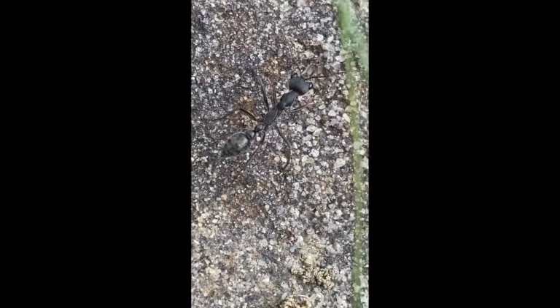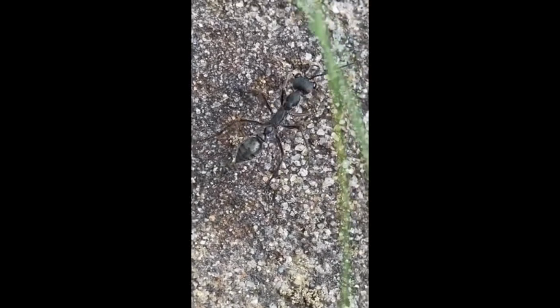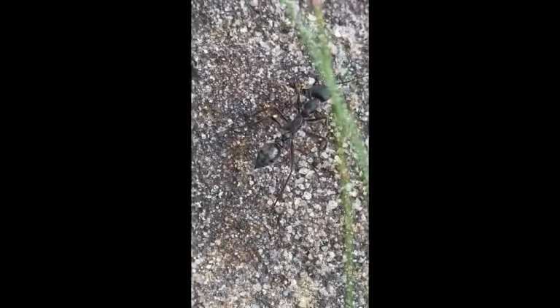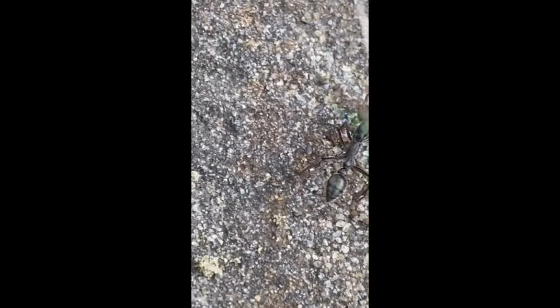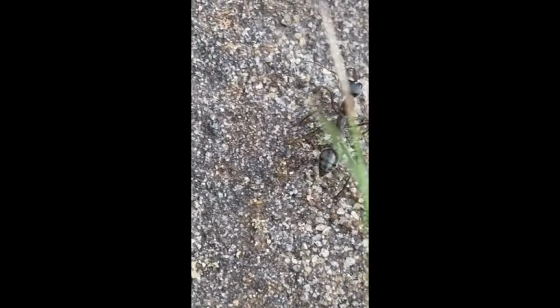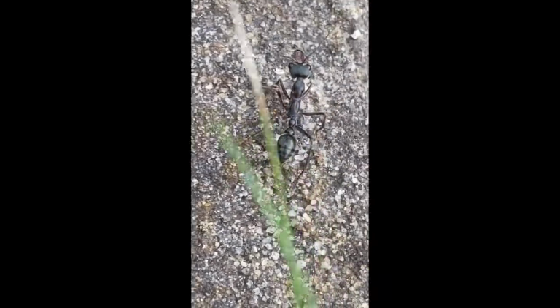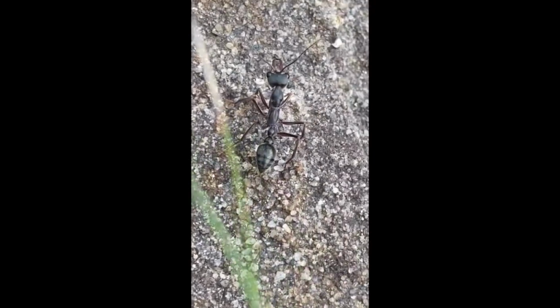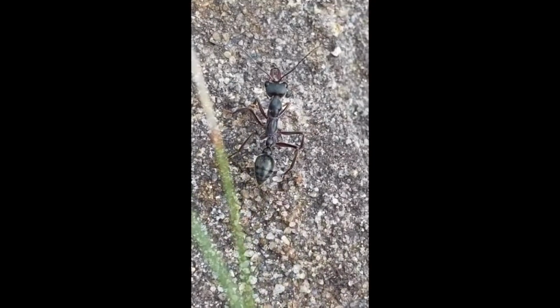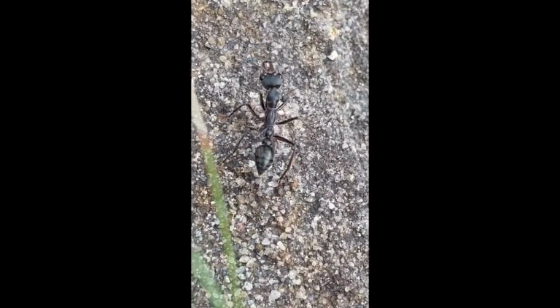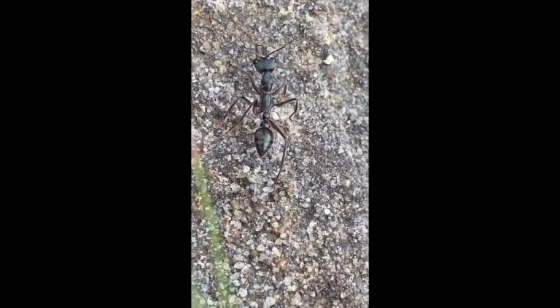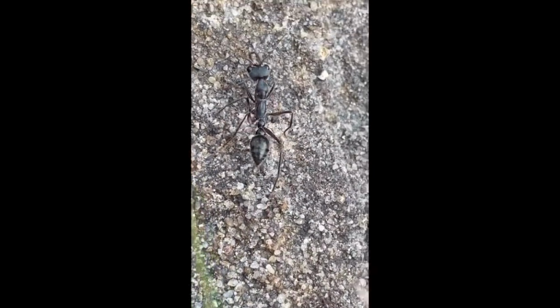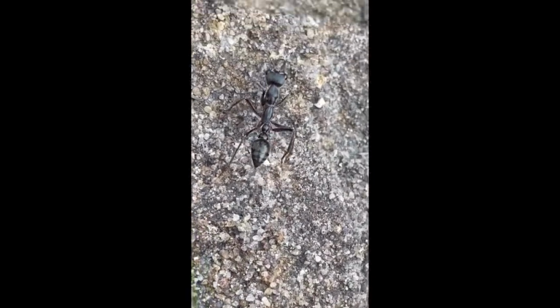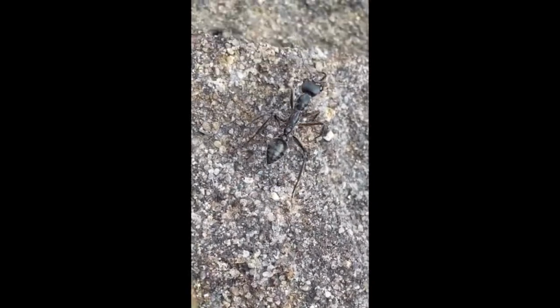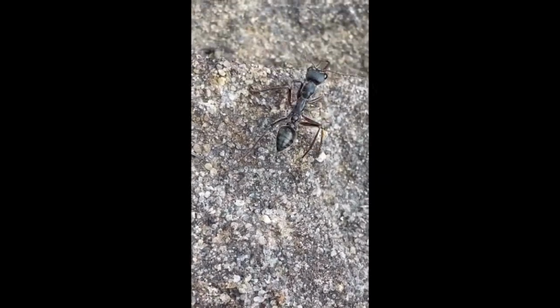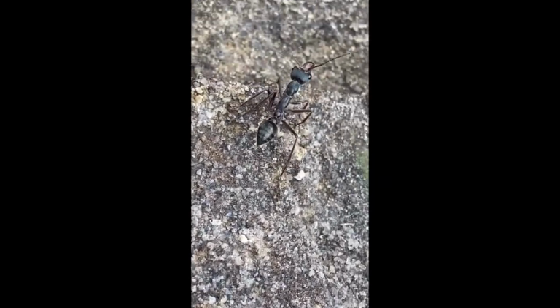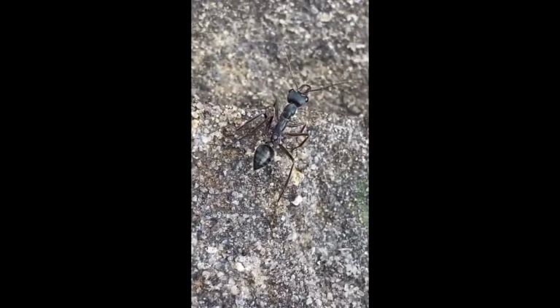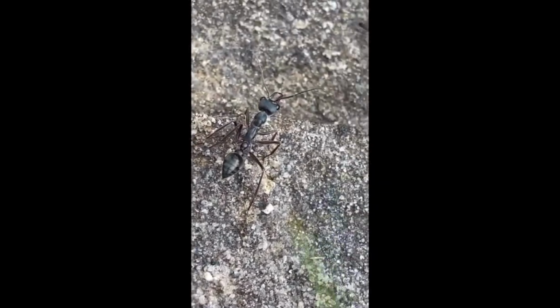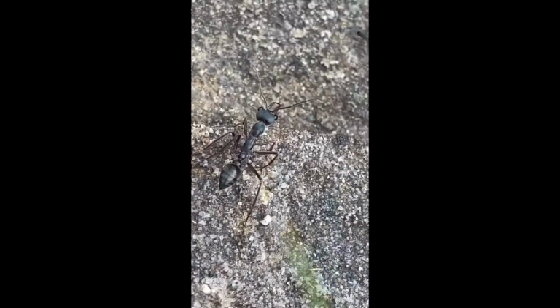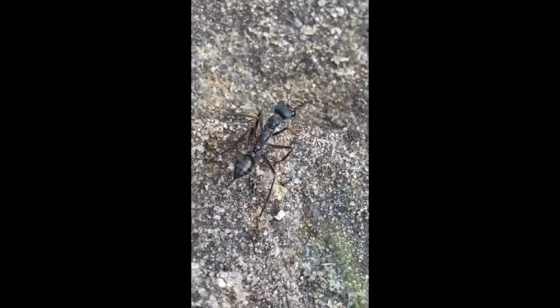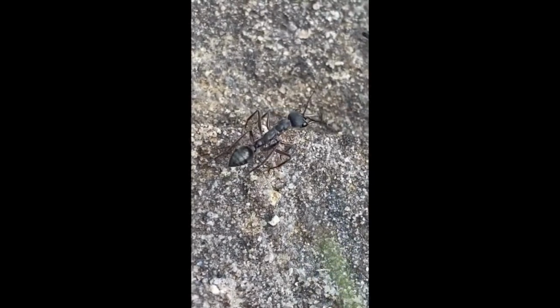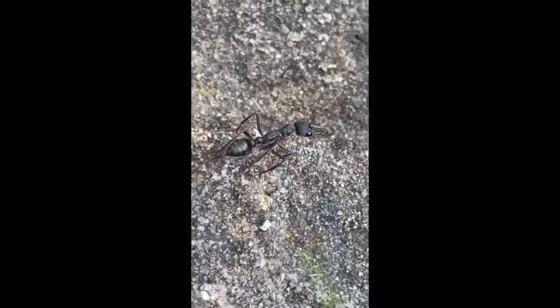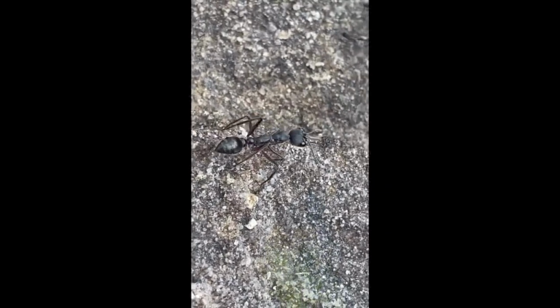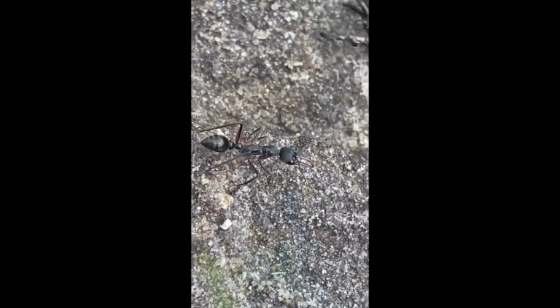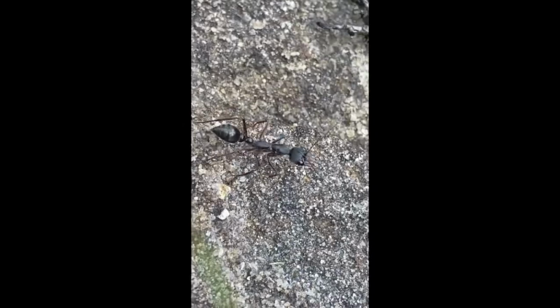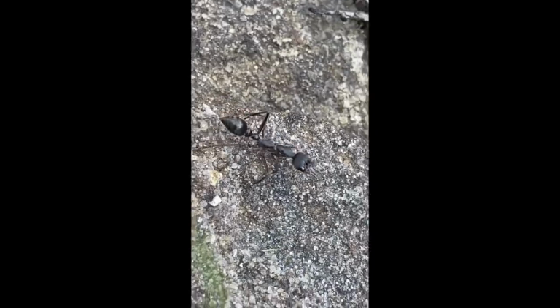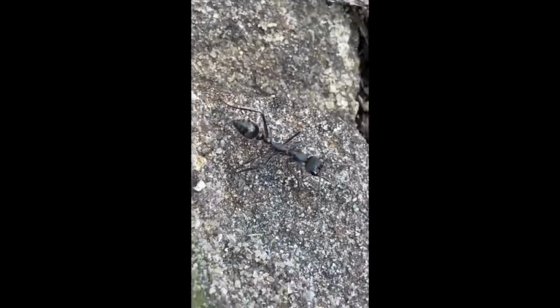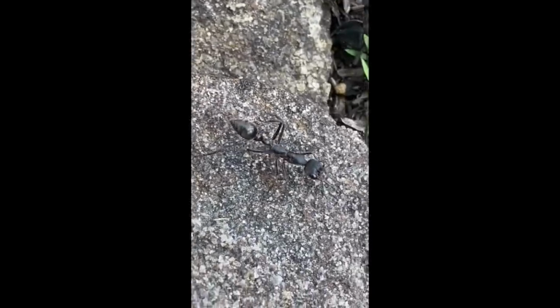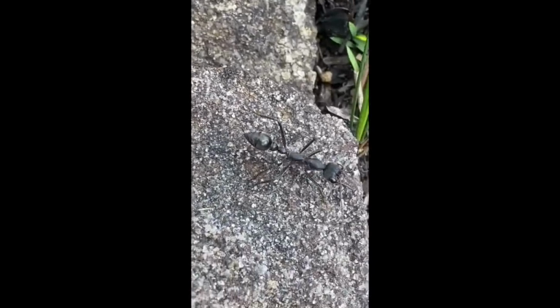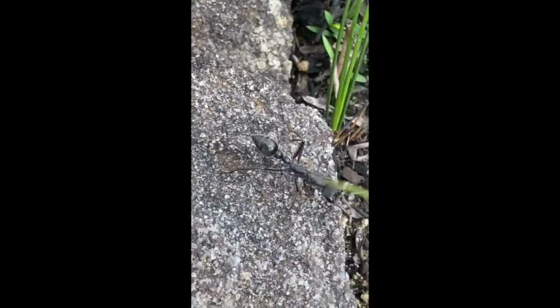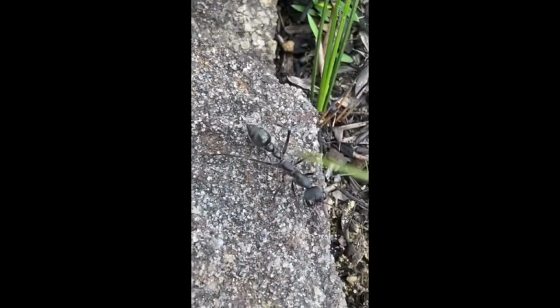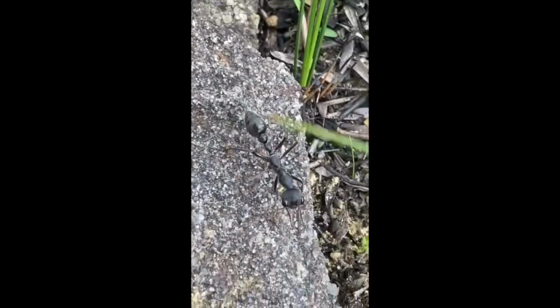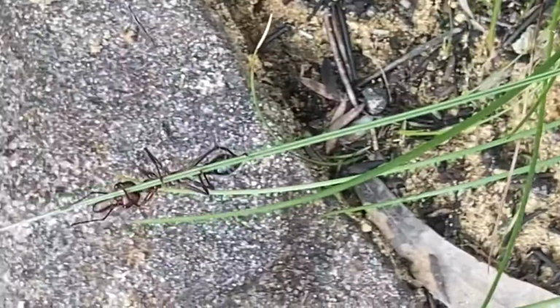Bull ants are well-equipped climbers, with little hooks on their feet that allow them to hook onto thin objects like a blade of grass.